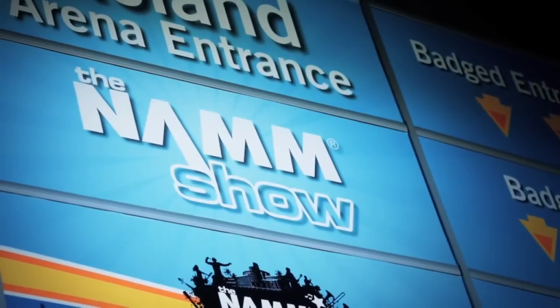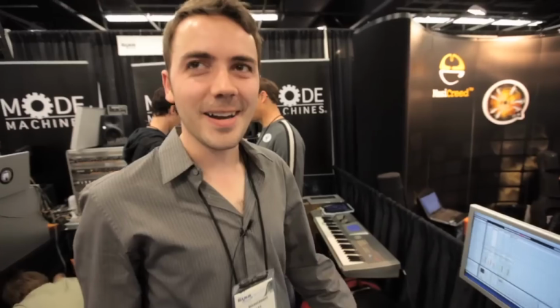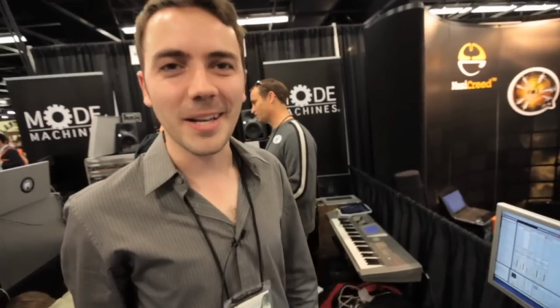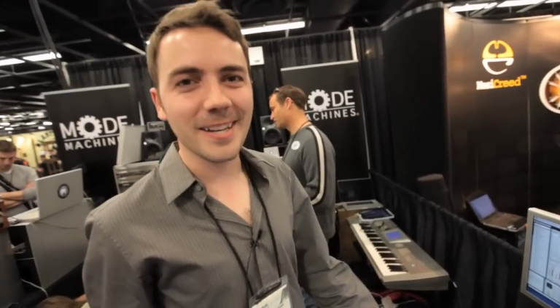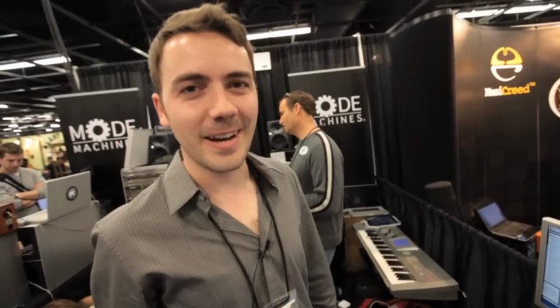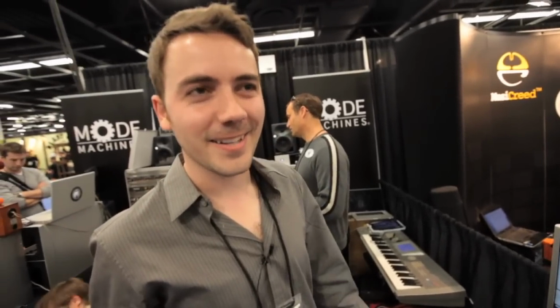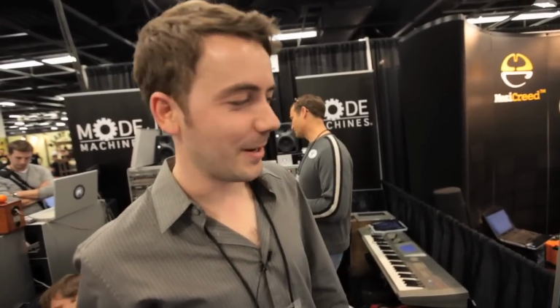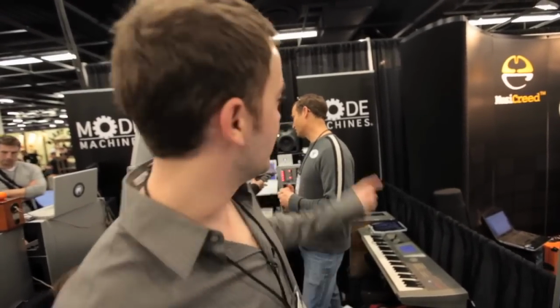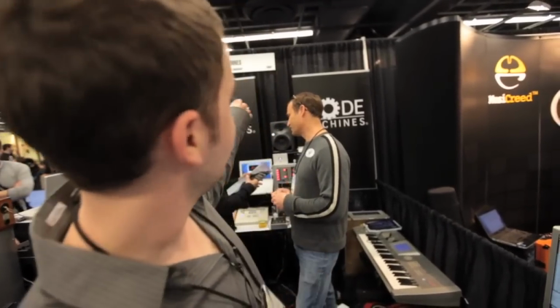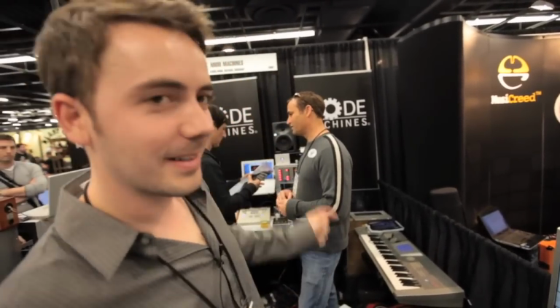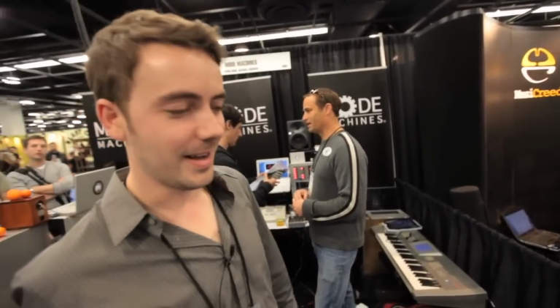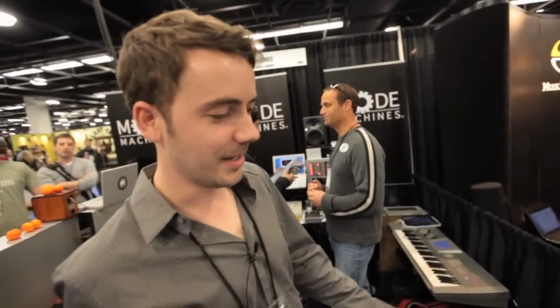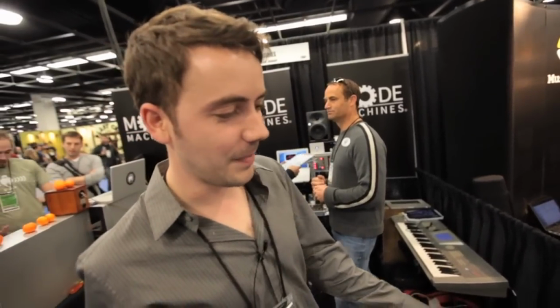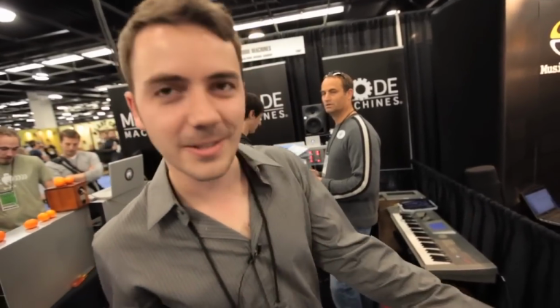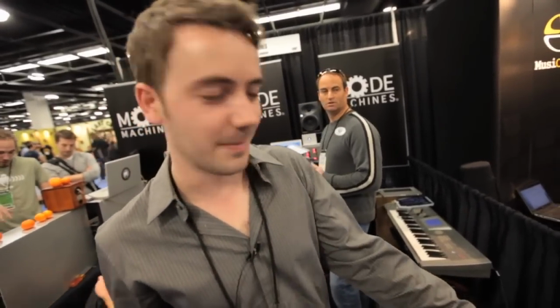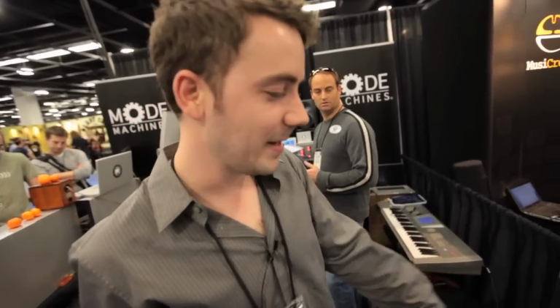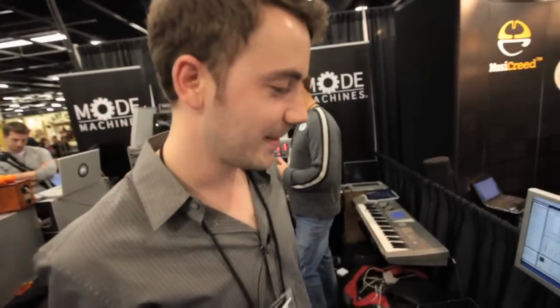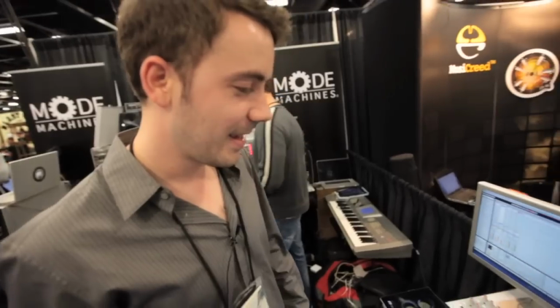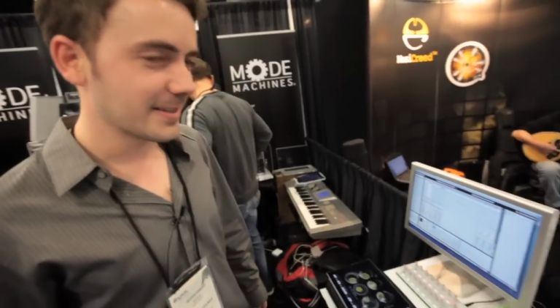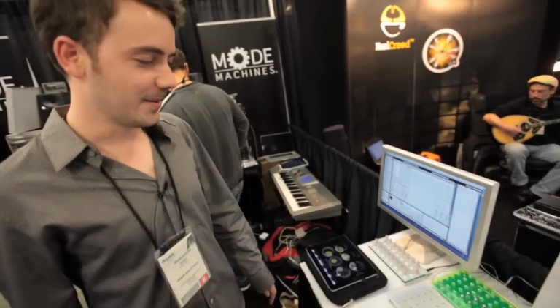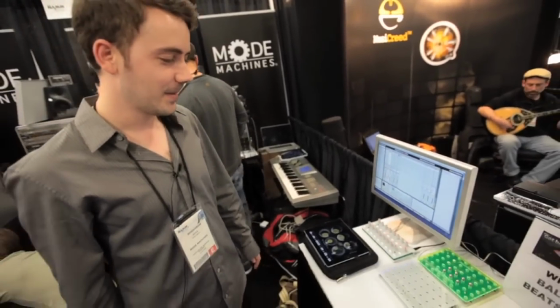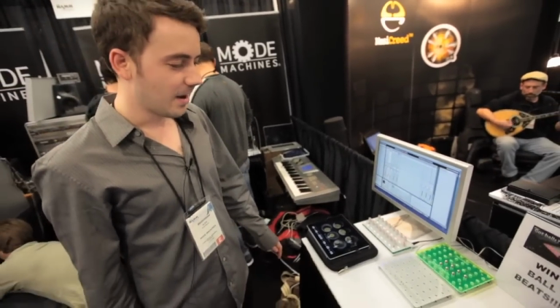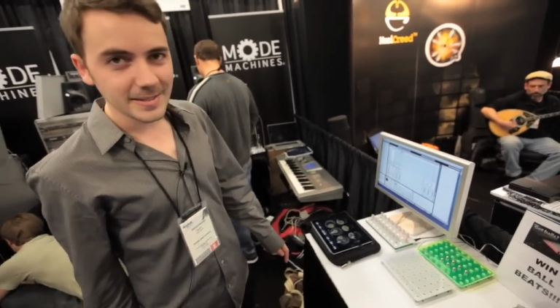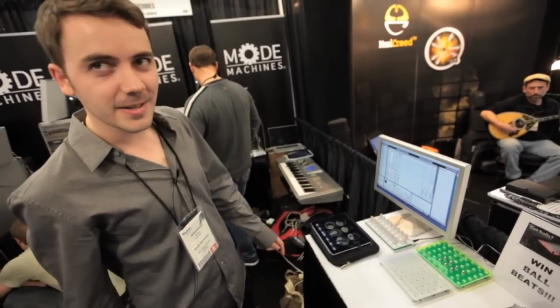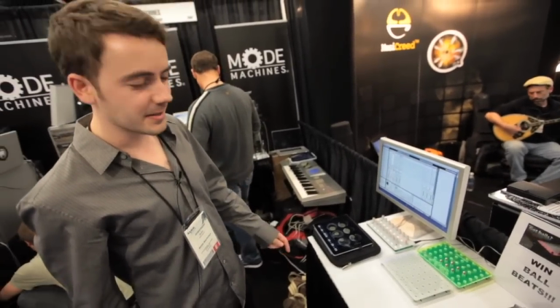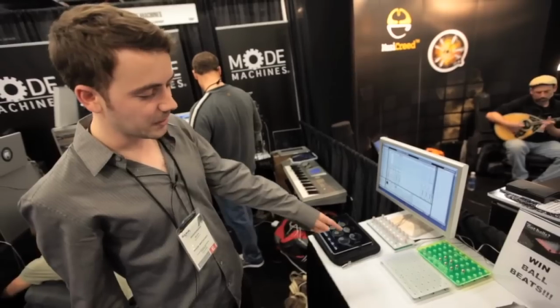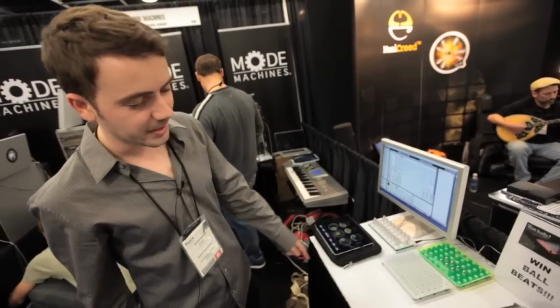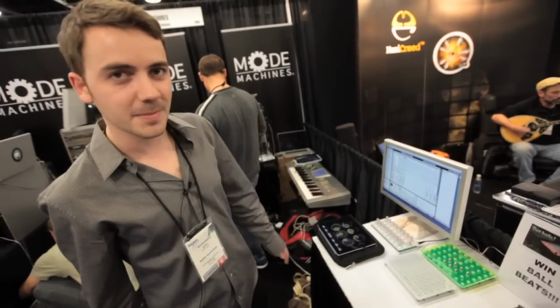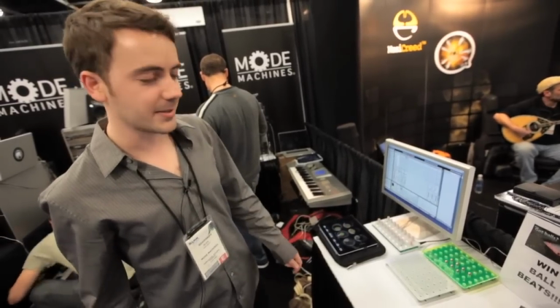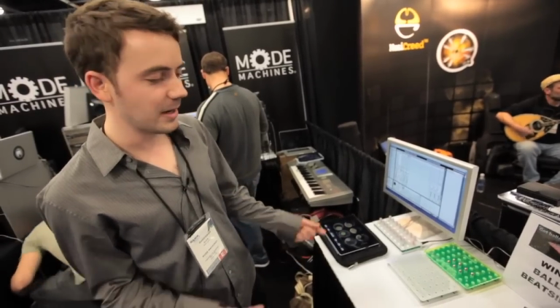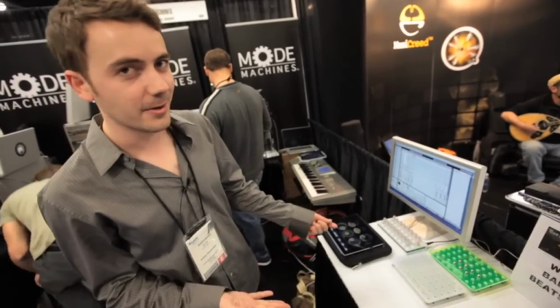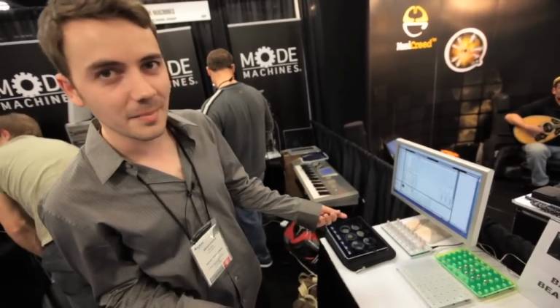Hi, my name is Alex at Alkex. We're Mode Machines and I'm happy to introduce you to Ball Beats. It's a MIDI sequencer that uses balls to compose beats, melodies, or anything MIDI.